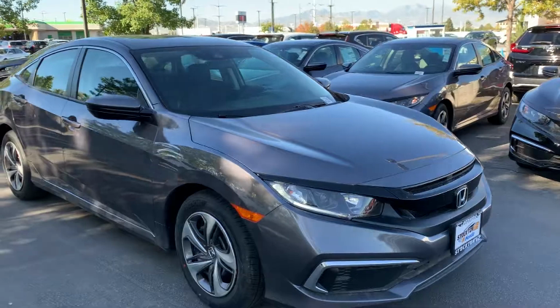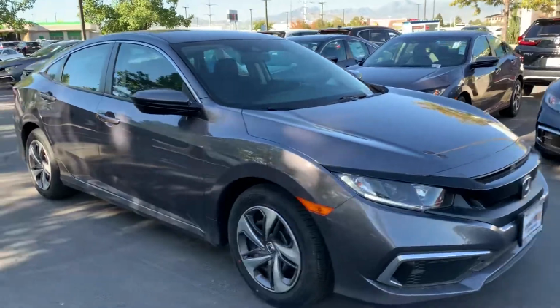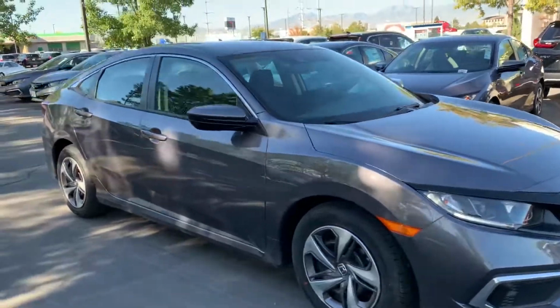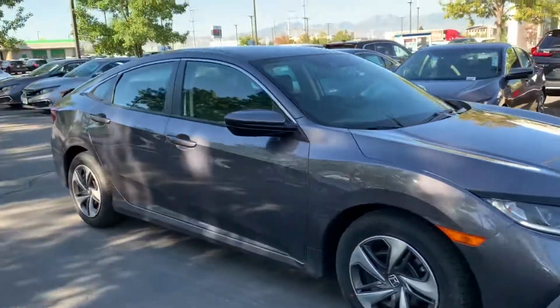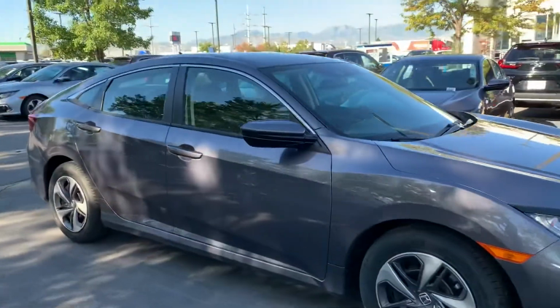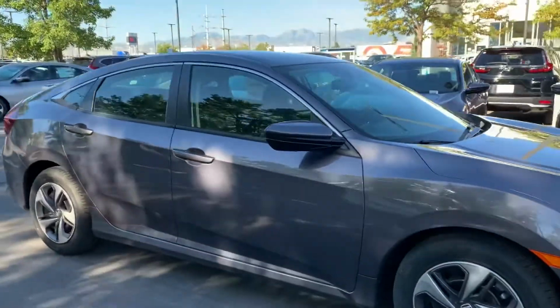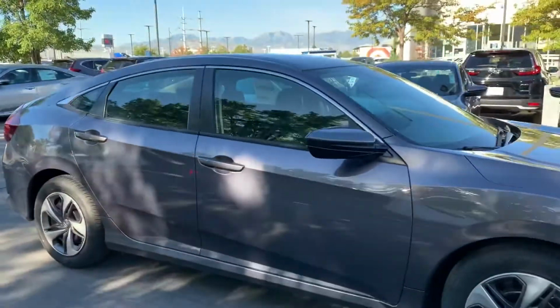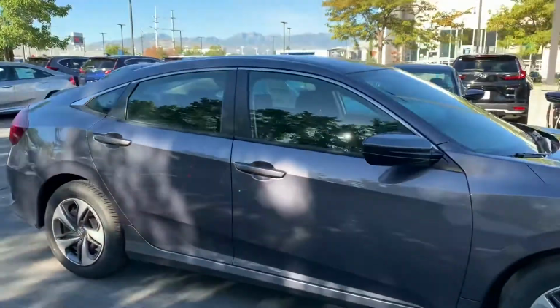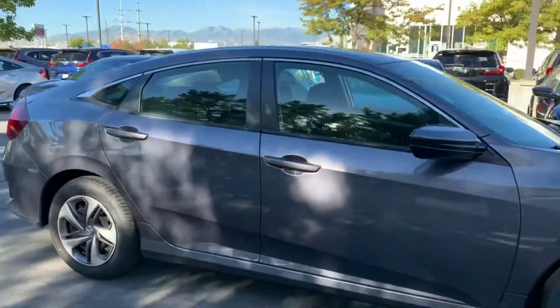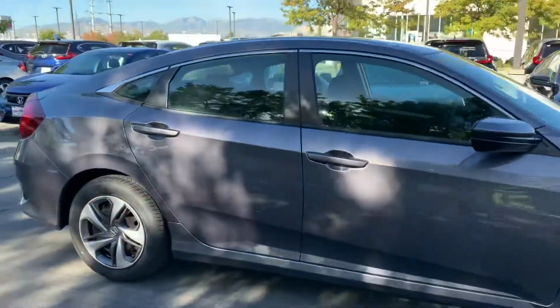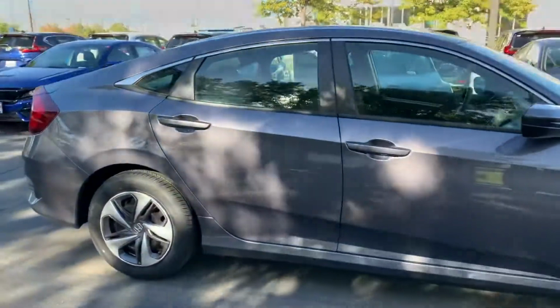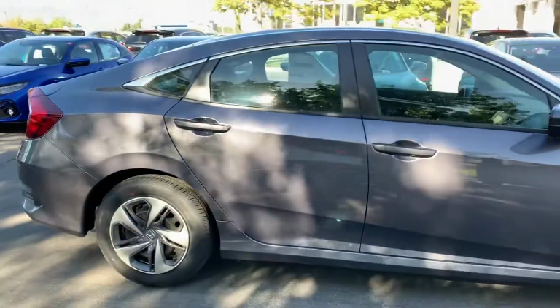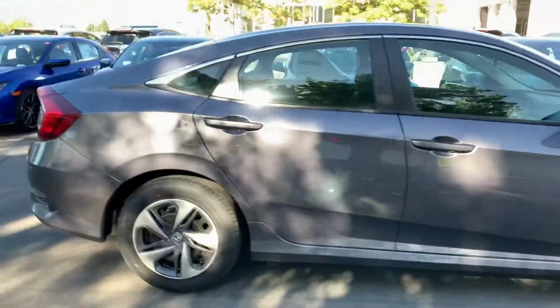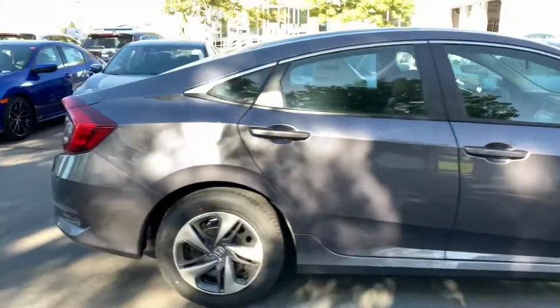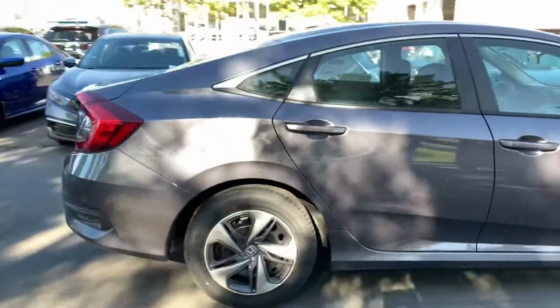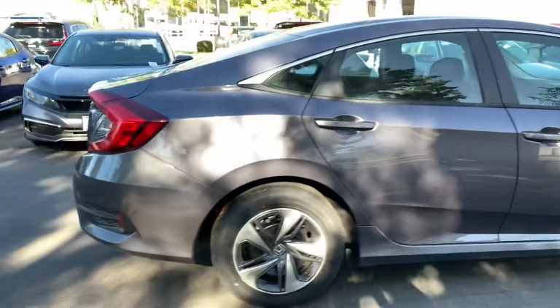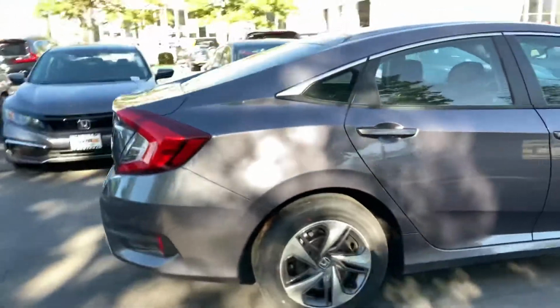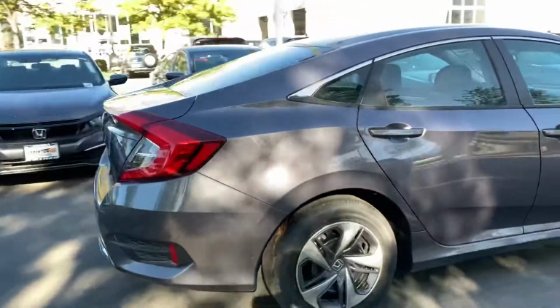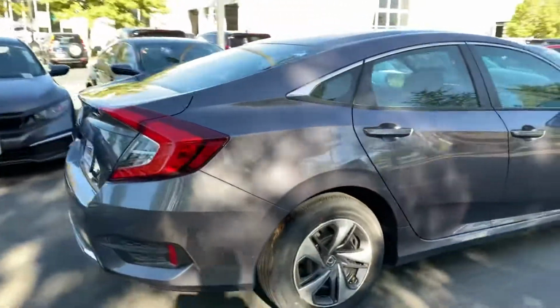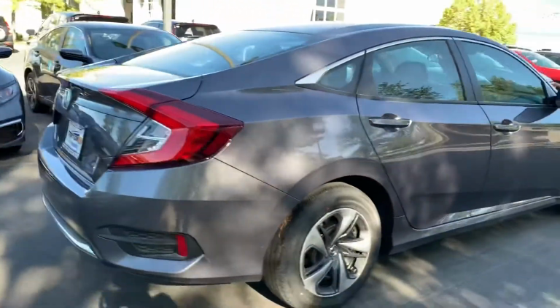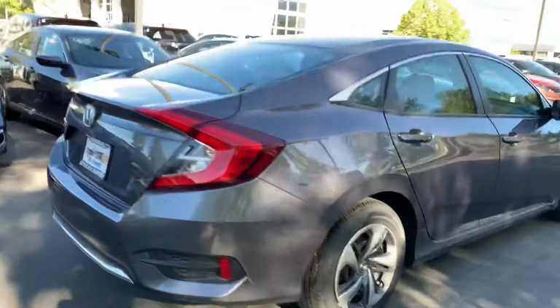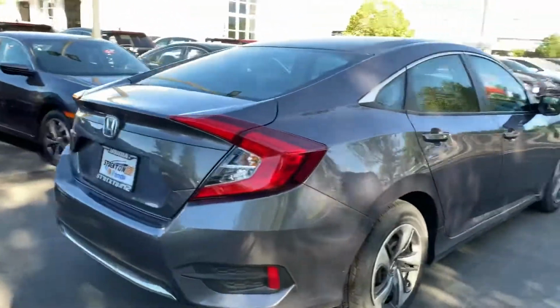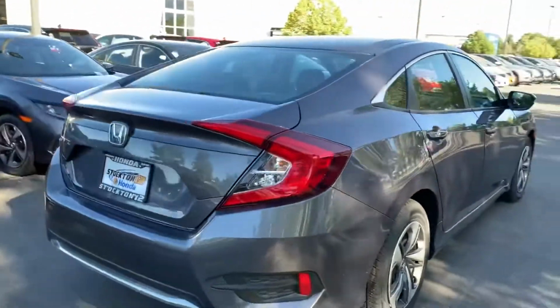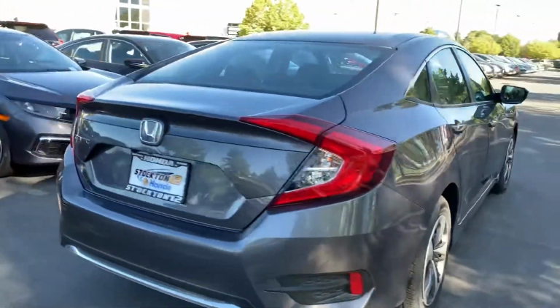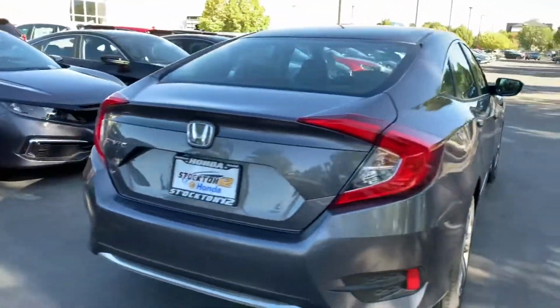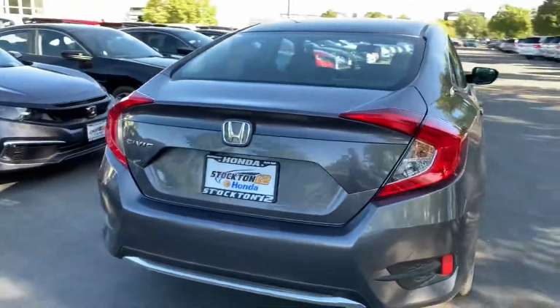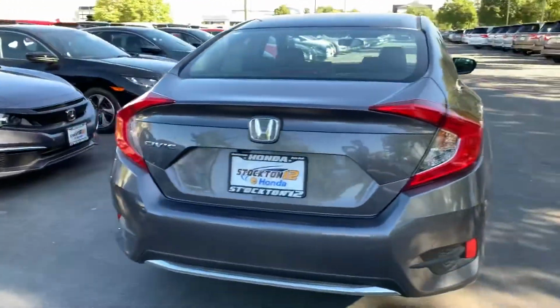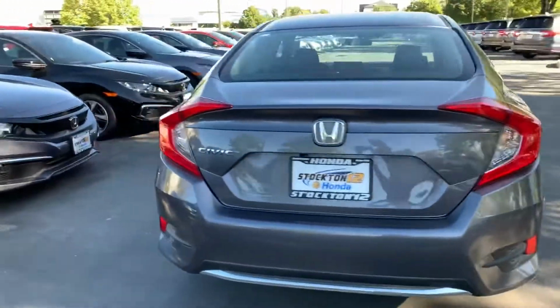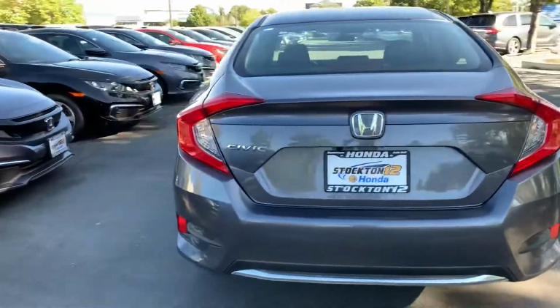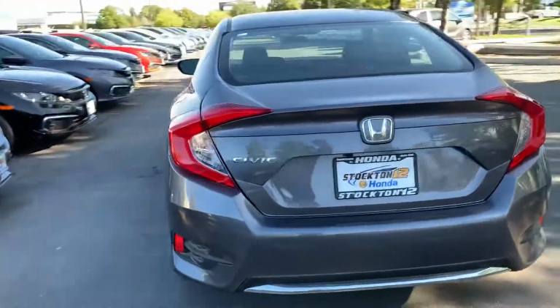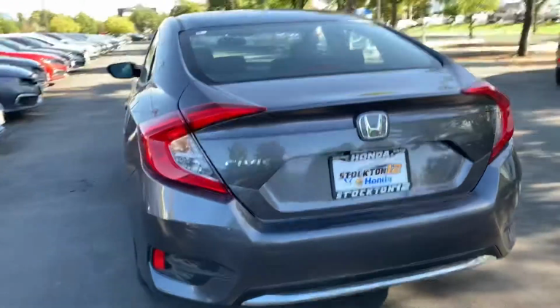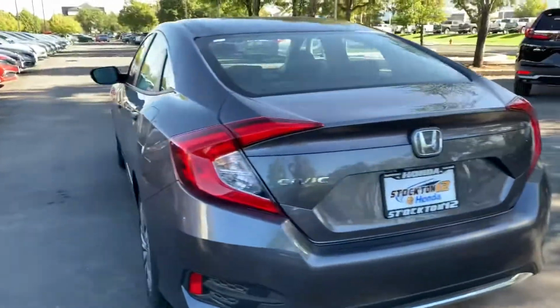It's really cool though. My name is Krisha and I'm a sales assistant here at Stockton 12 Honda. I've seen that you had some interest in a 2020 Honda Civic. This is our LX trim.